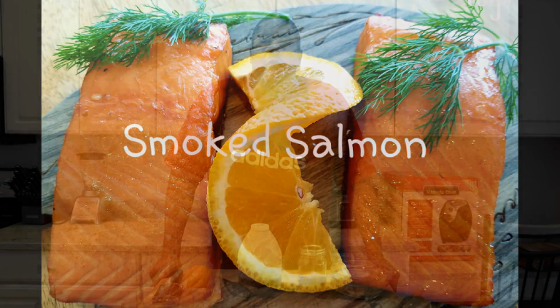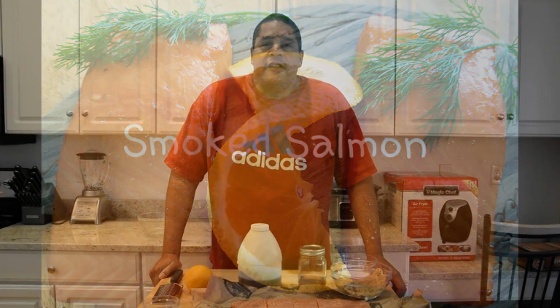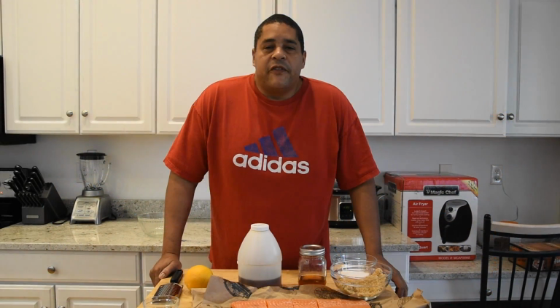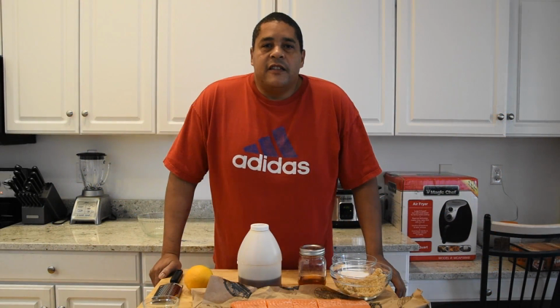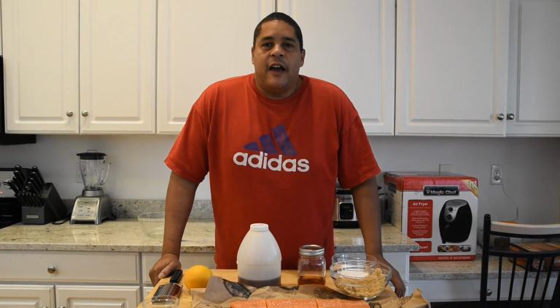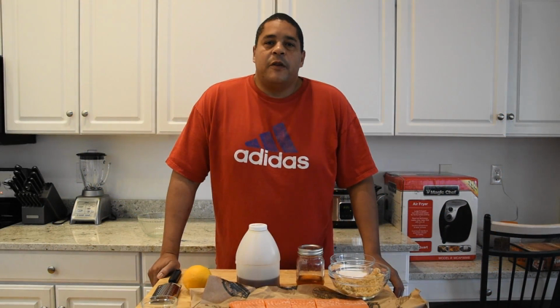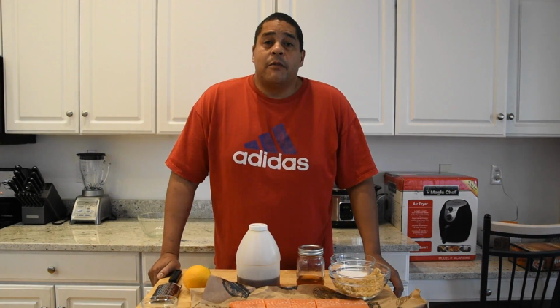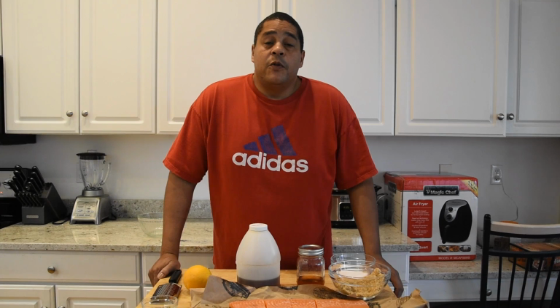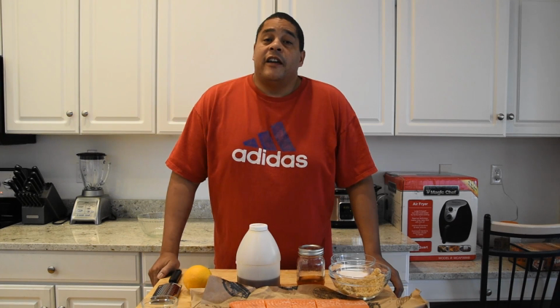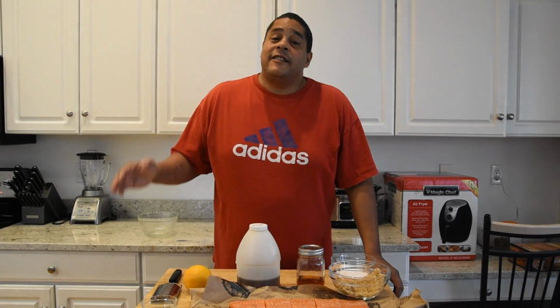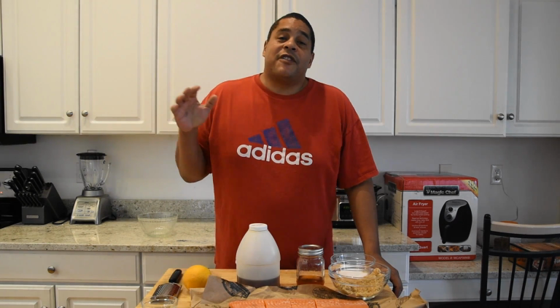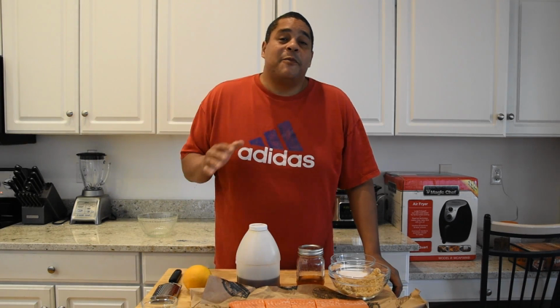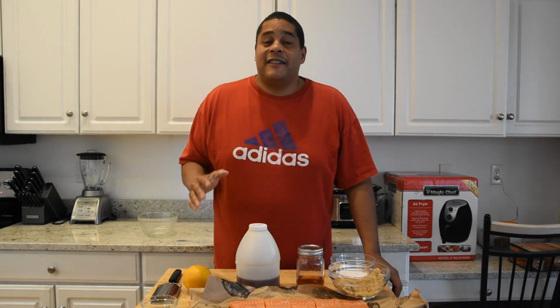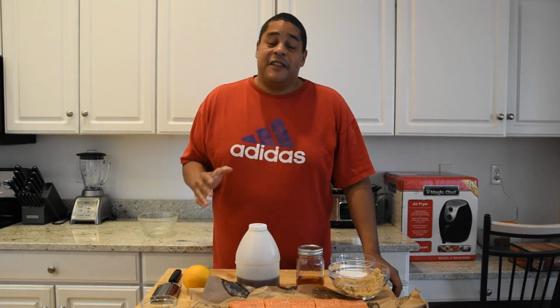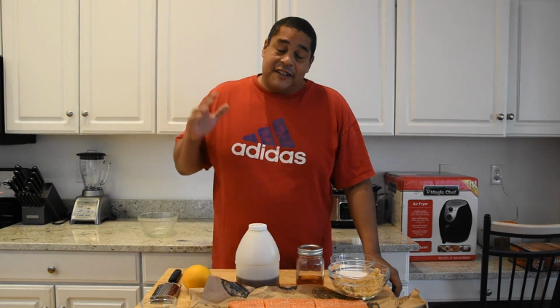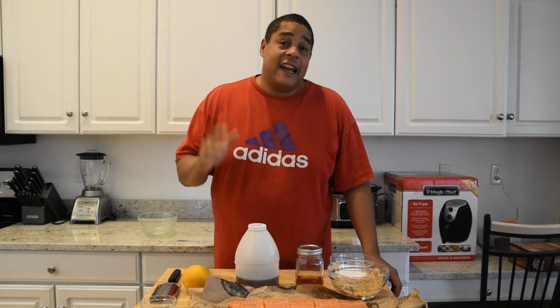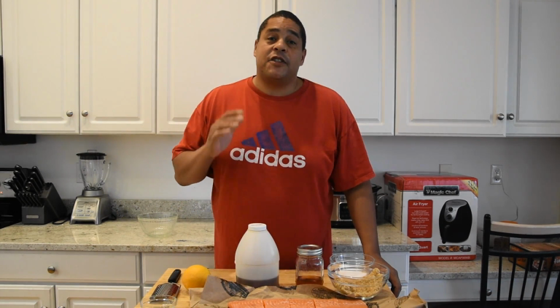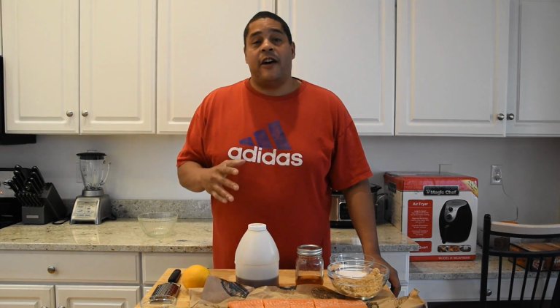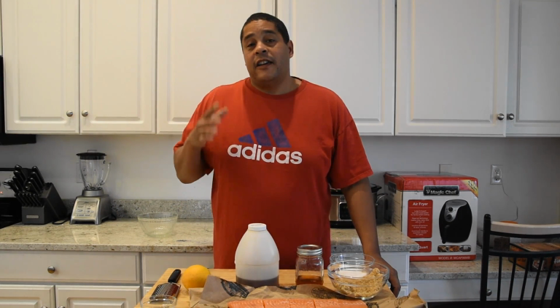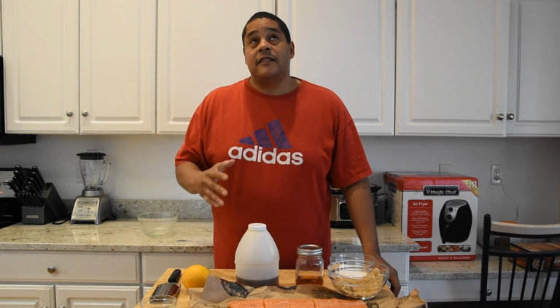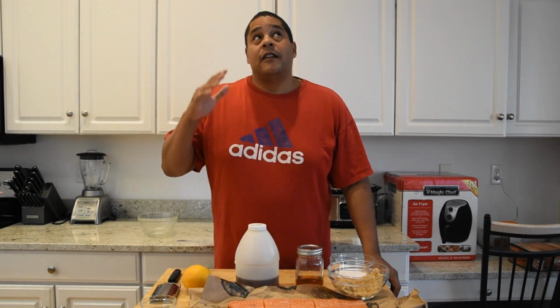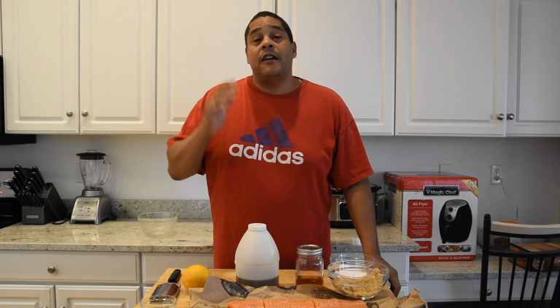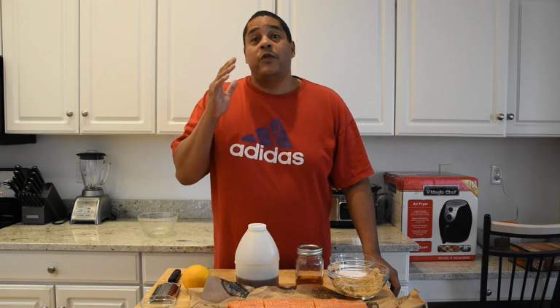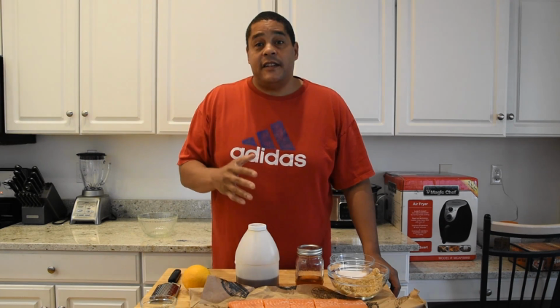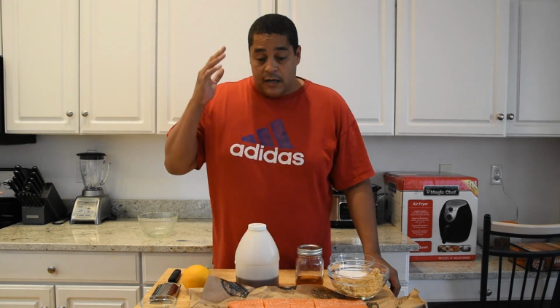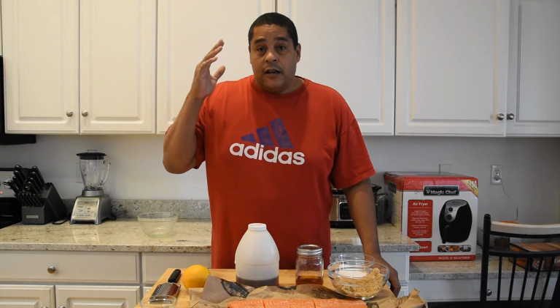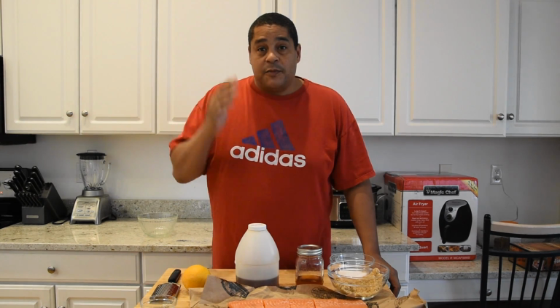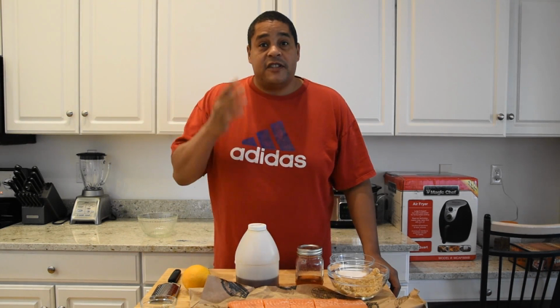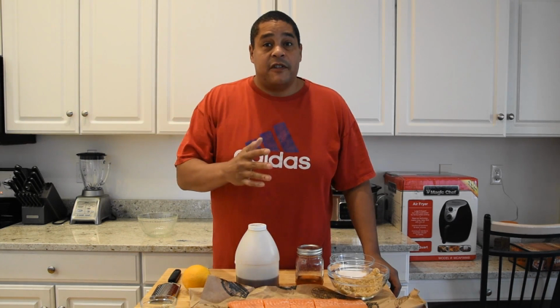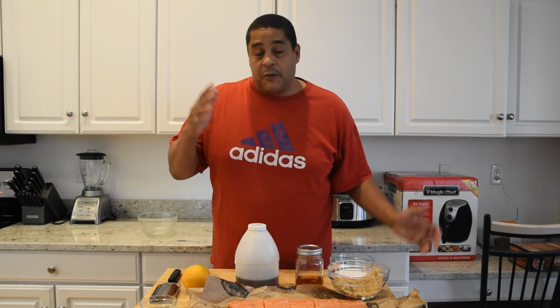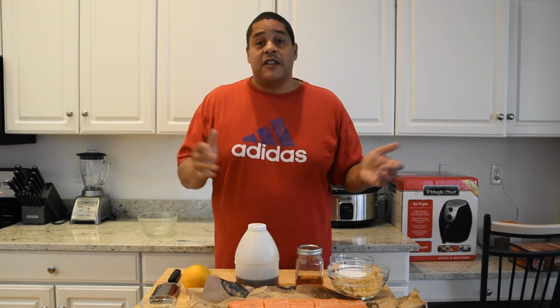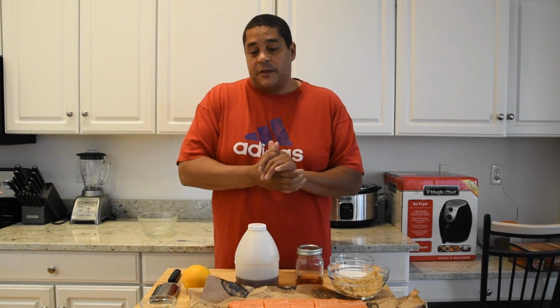What is up everybody, this is Lyle with No Hippie Barbecue. I had a subscriber tell me that I just had to try out his honey whiskey smoked salmon, so I'm going to be using his recipe today.